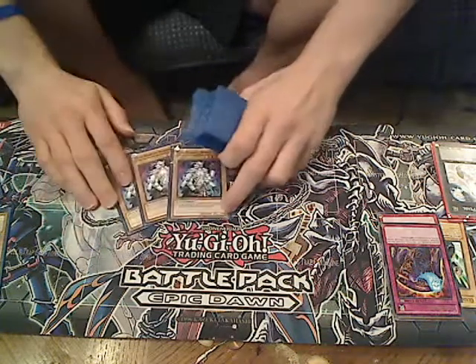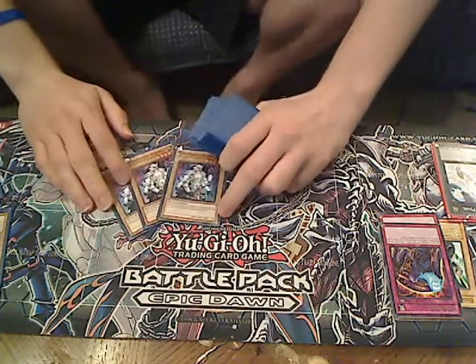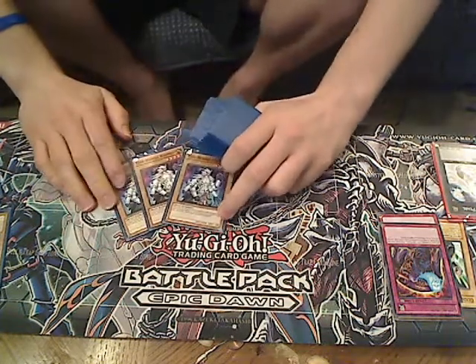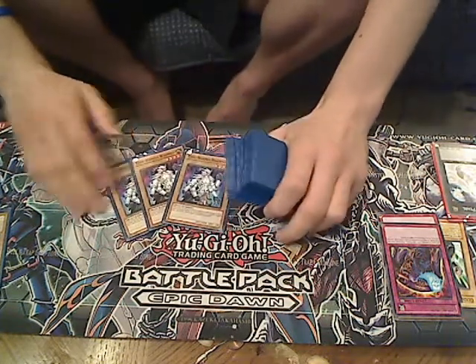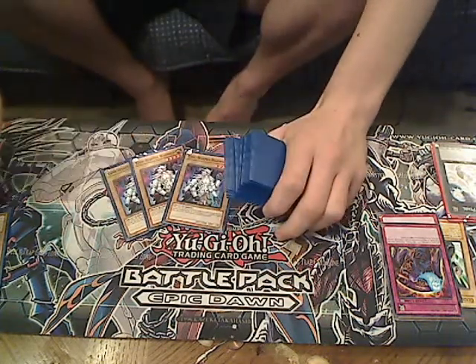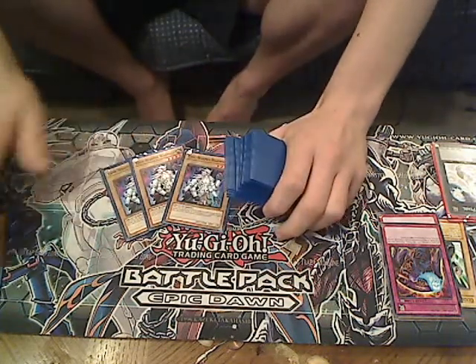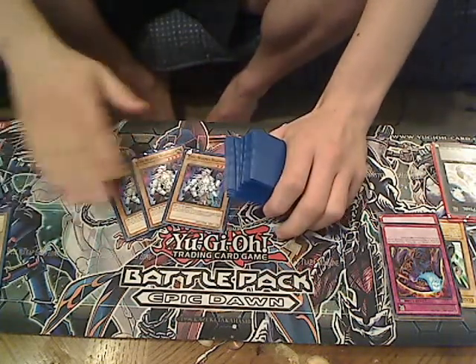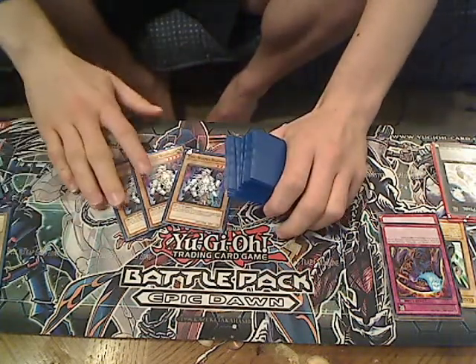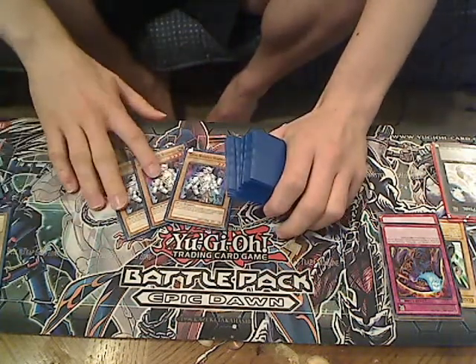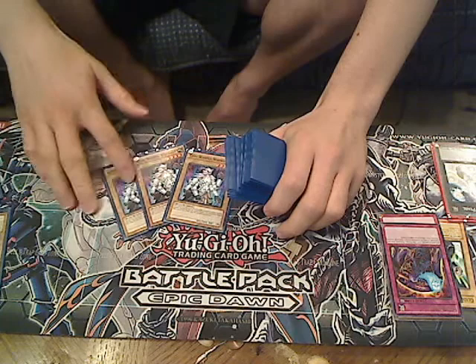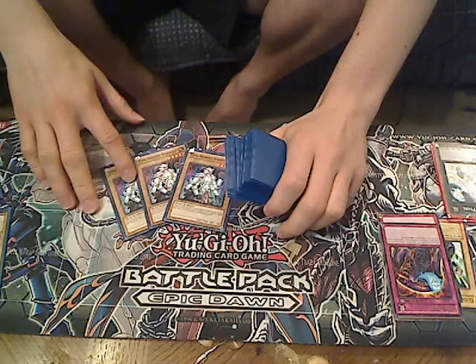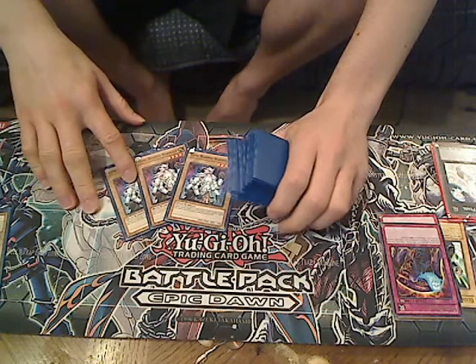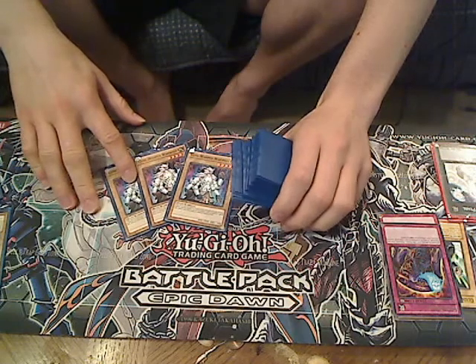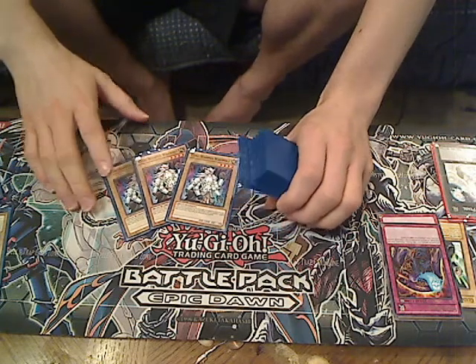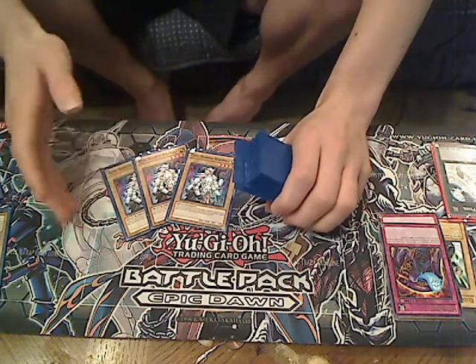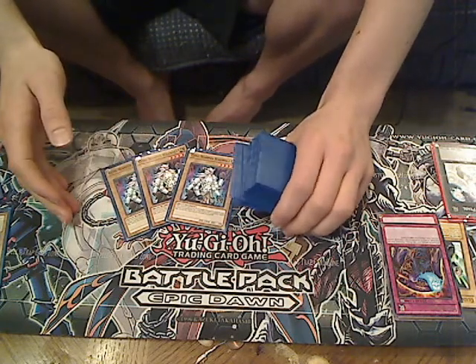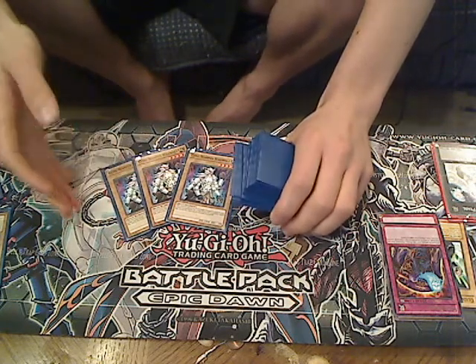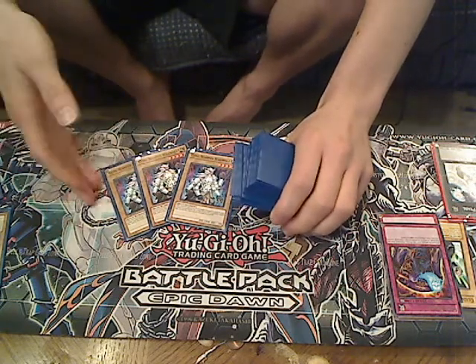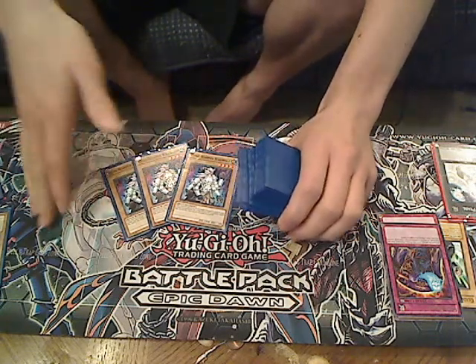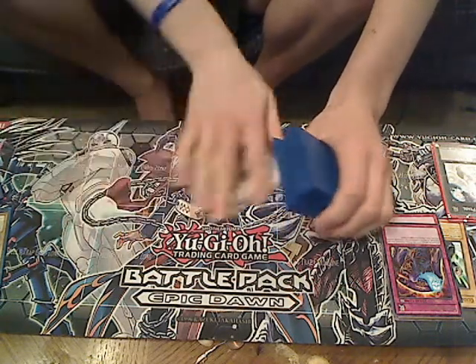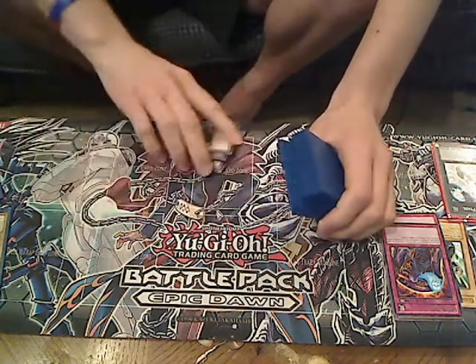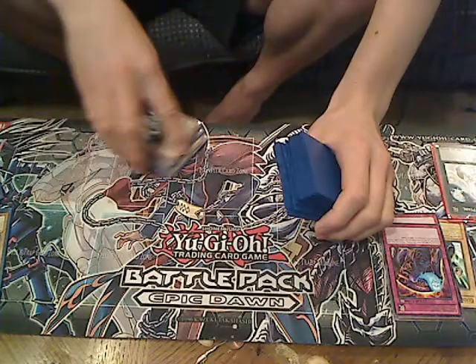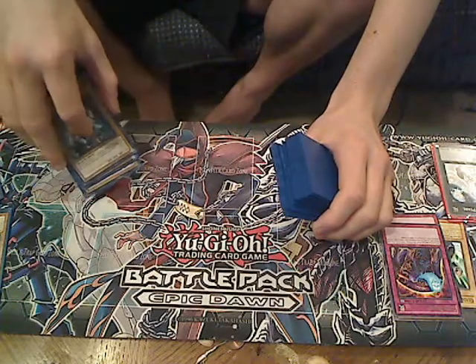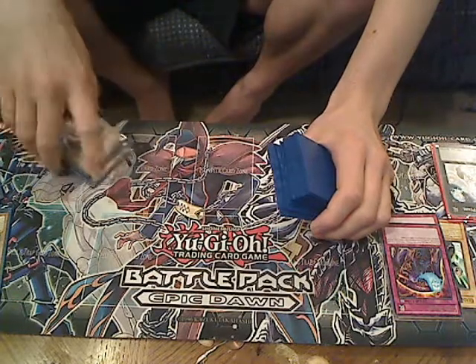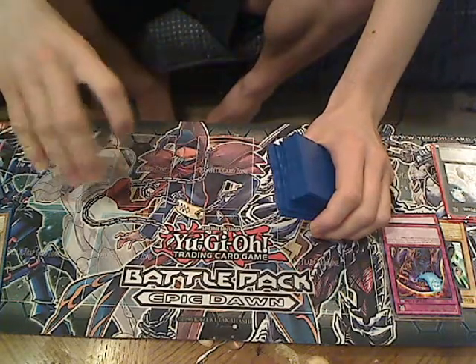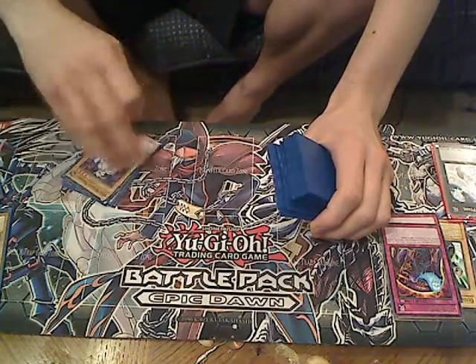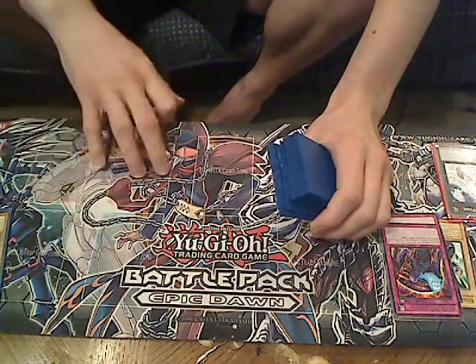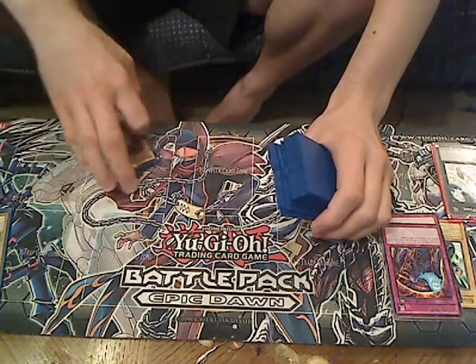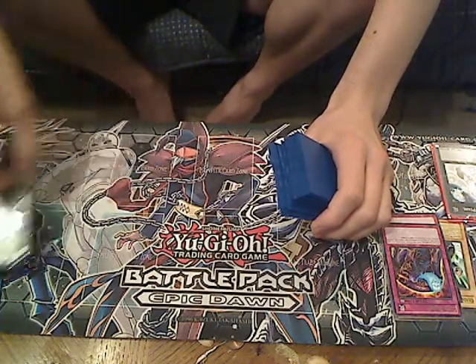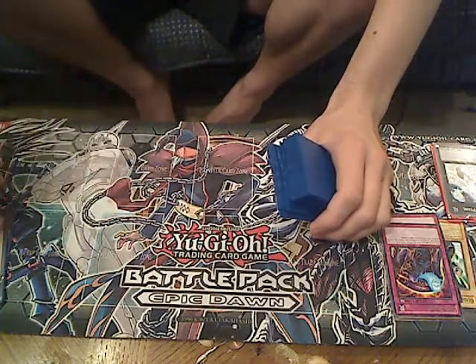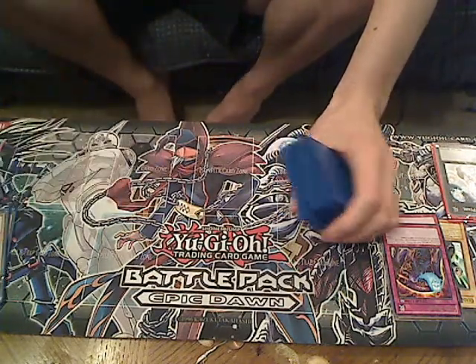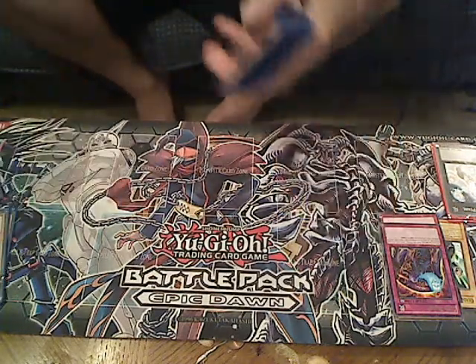Then we run three Gemini Werewolves. Both Alexander Dragons and Gemini Werewolves can be Rescue Rabbit targets, but I prefer them to be beat stick monsters. You have another 2000 attack monster — those are your two main beat stick monsters.